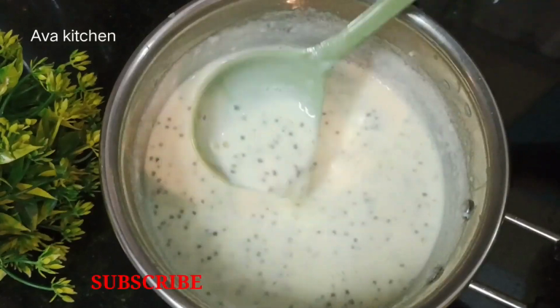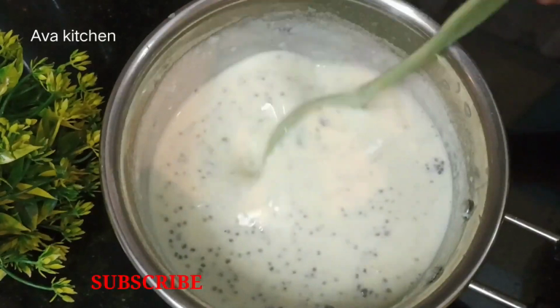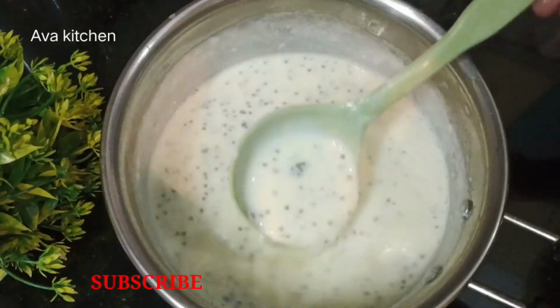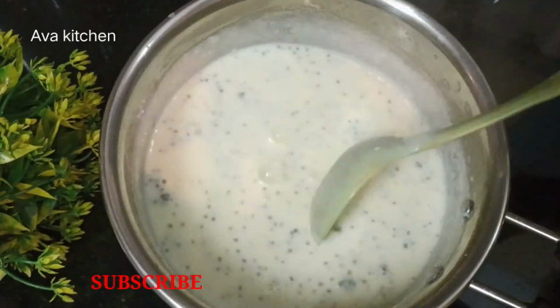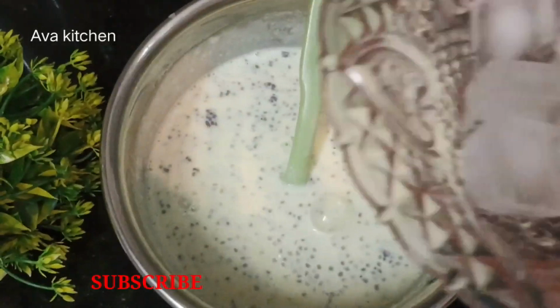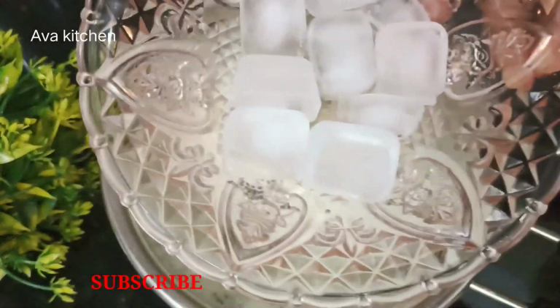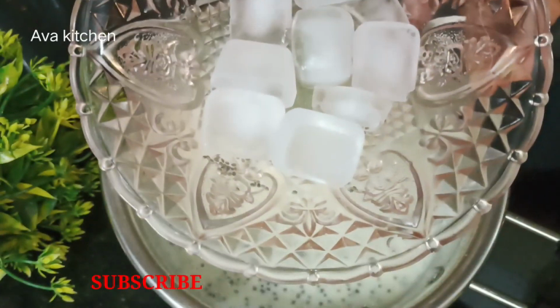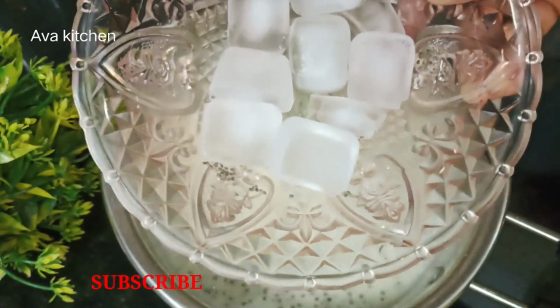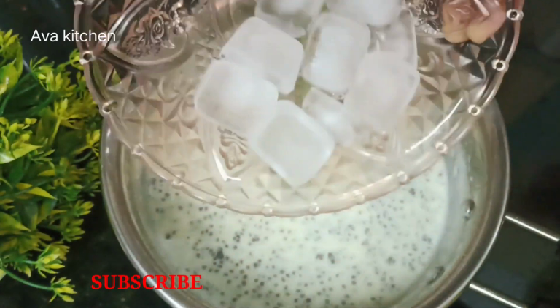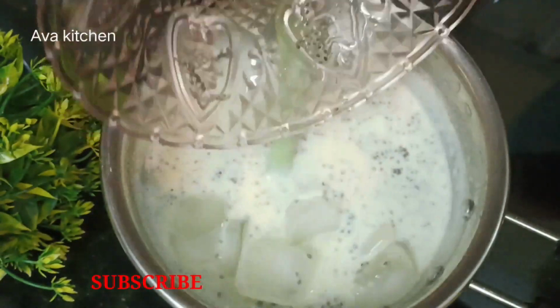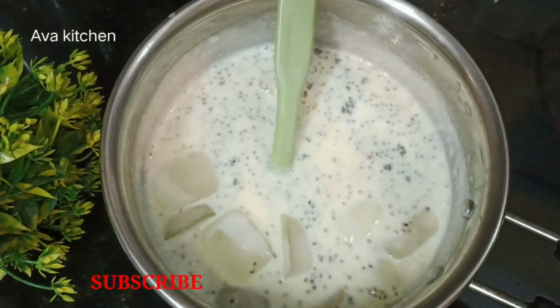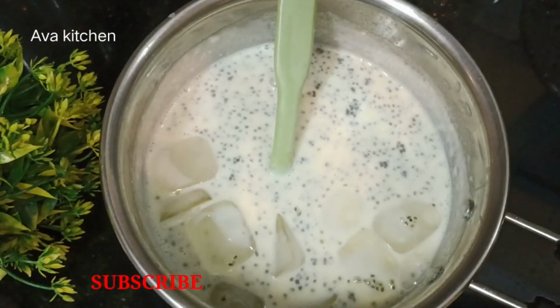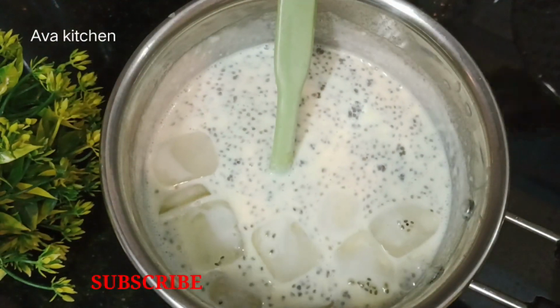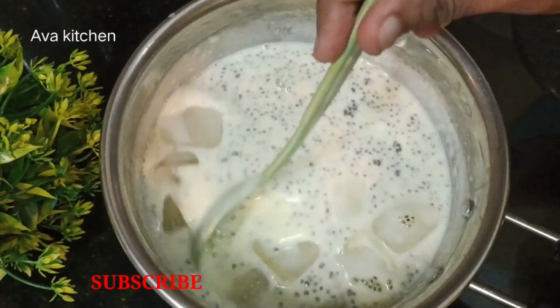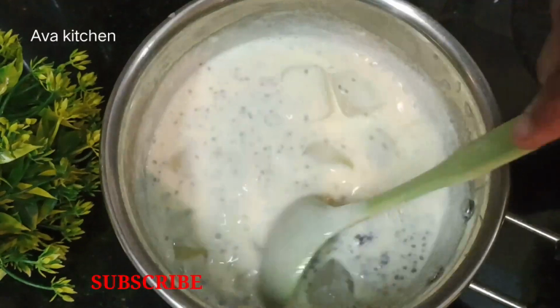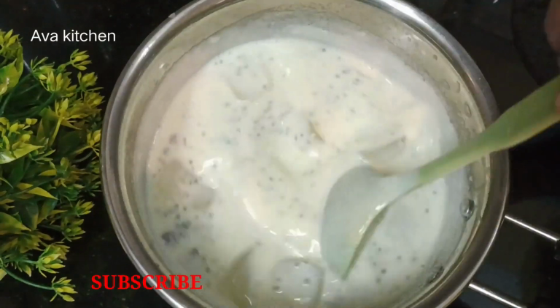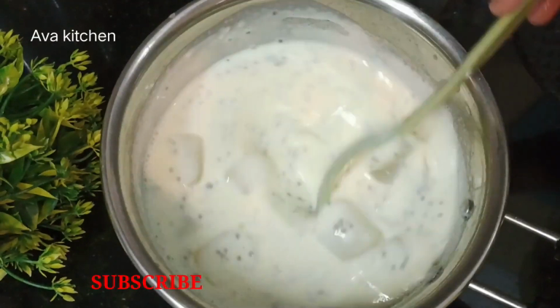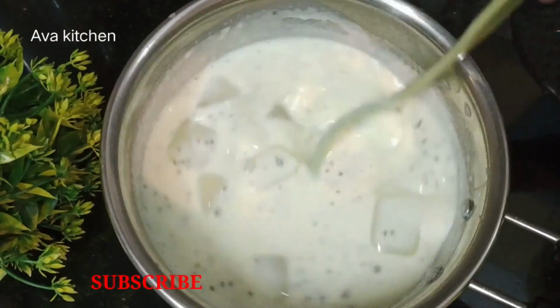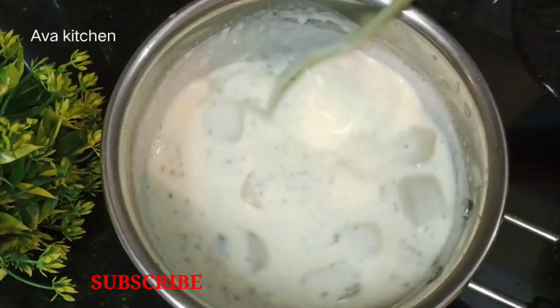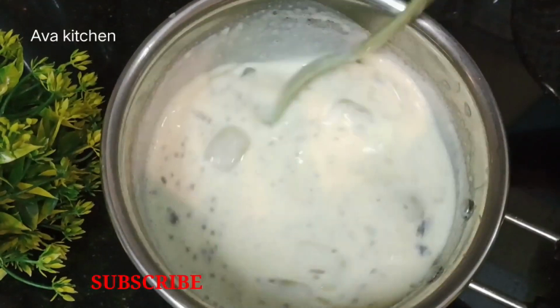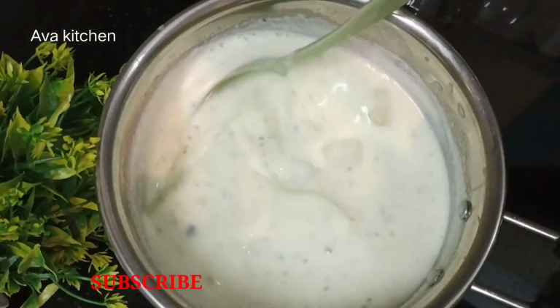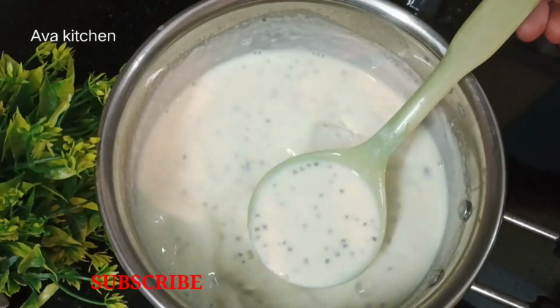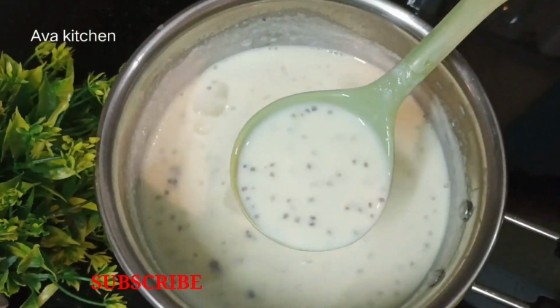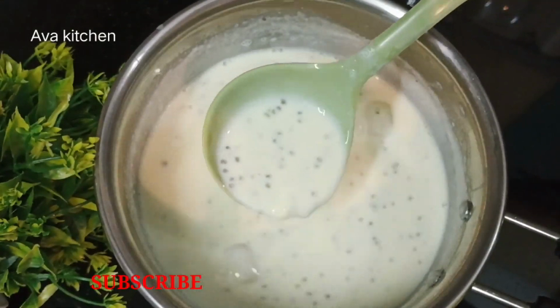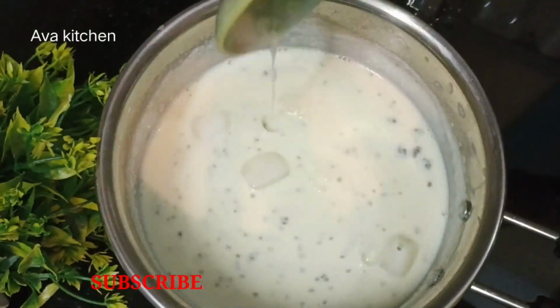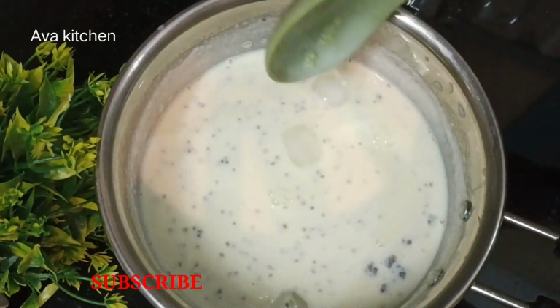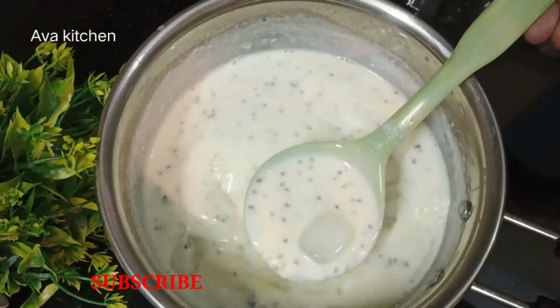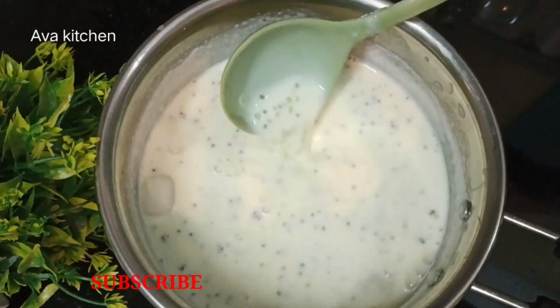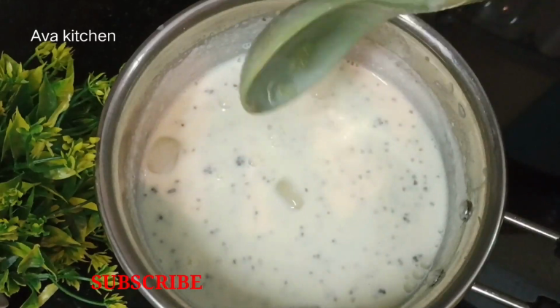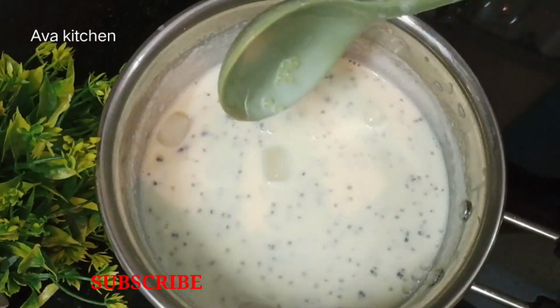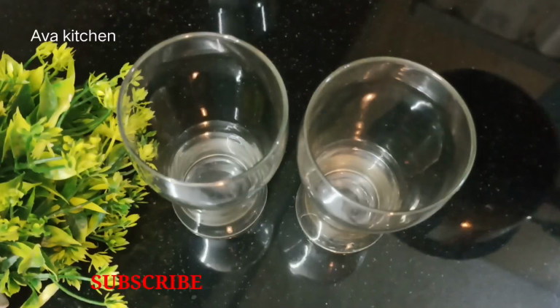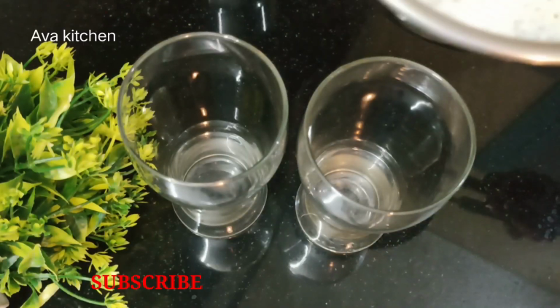Then mix it with a little ice cube. It is a very good juice. I will give a glass of water.